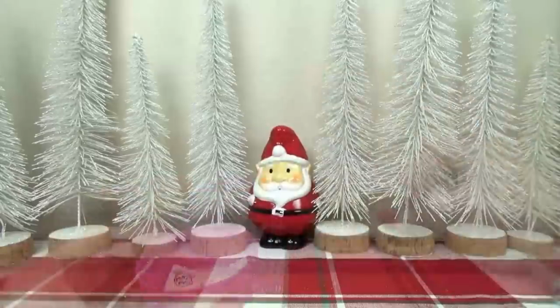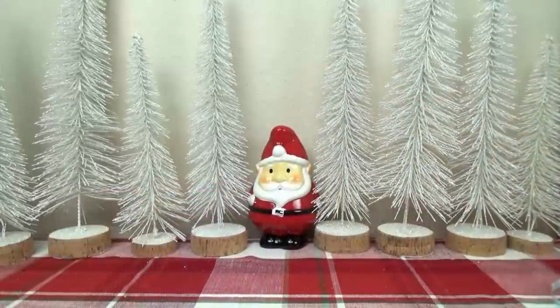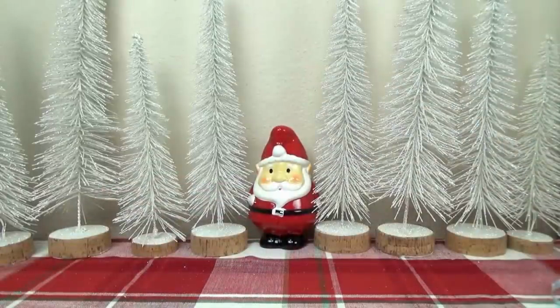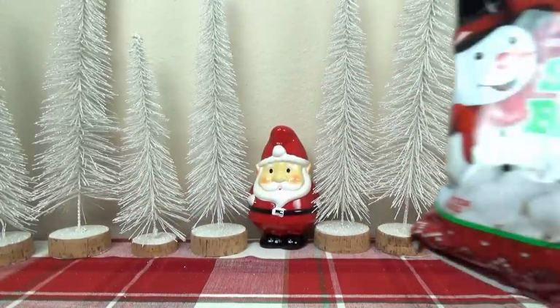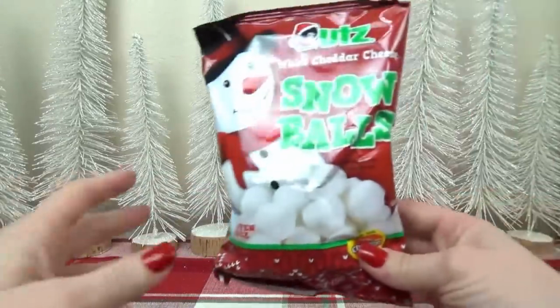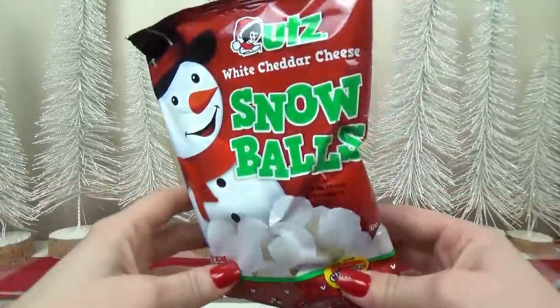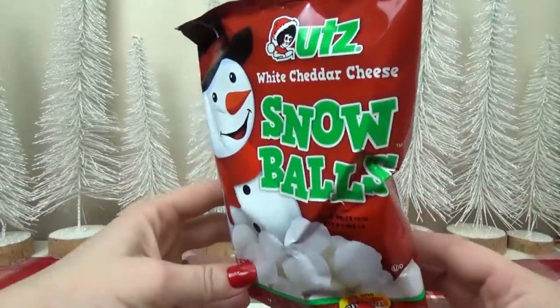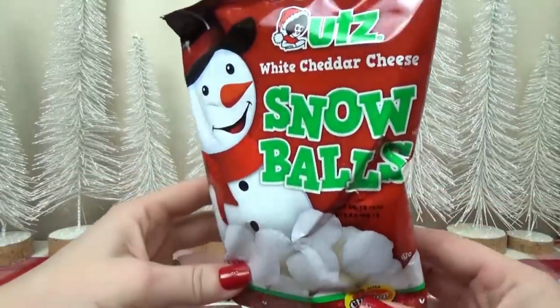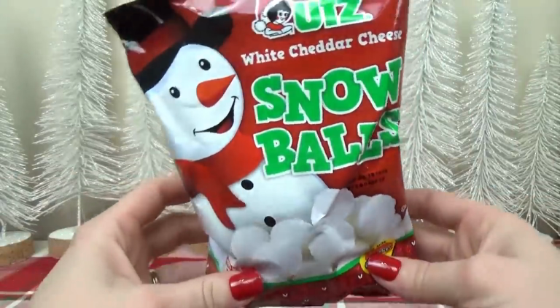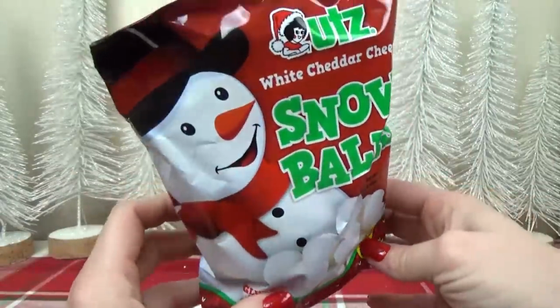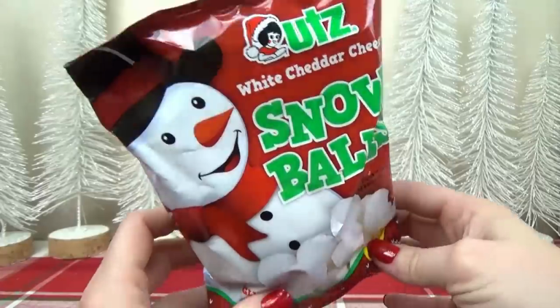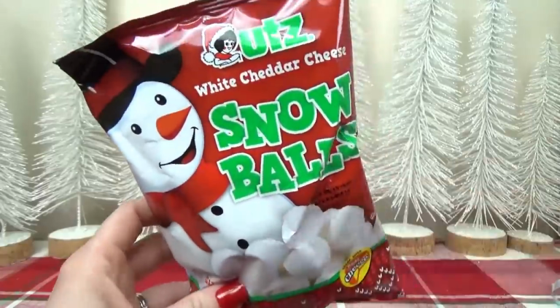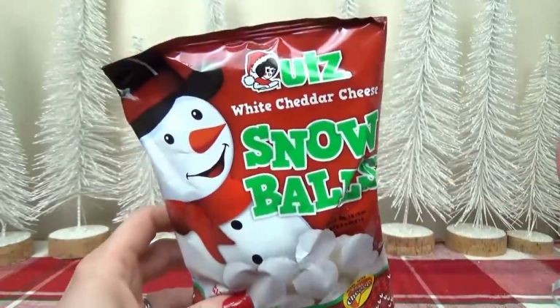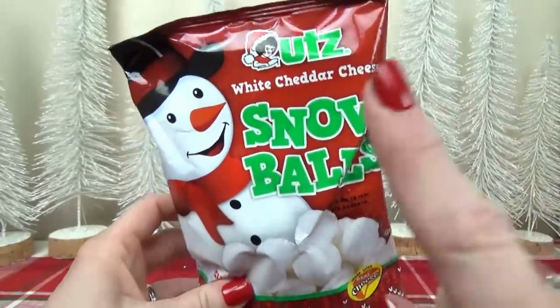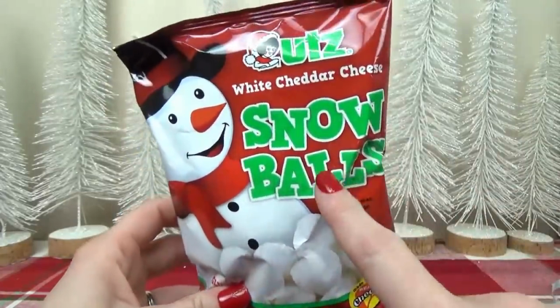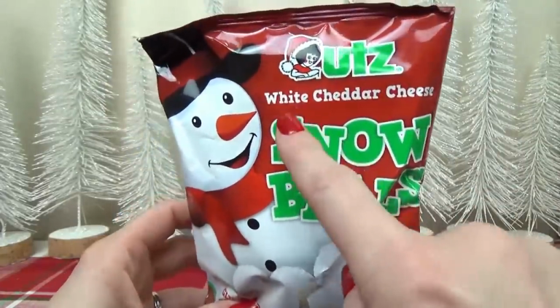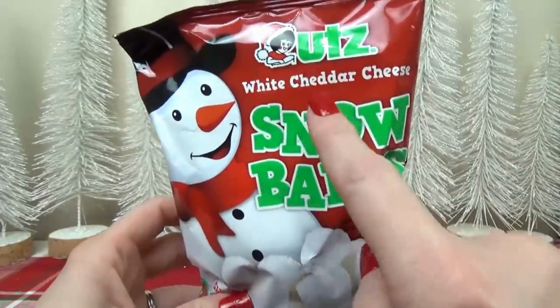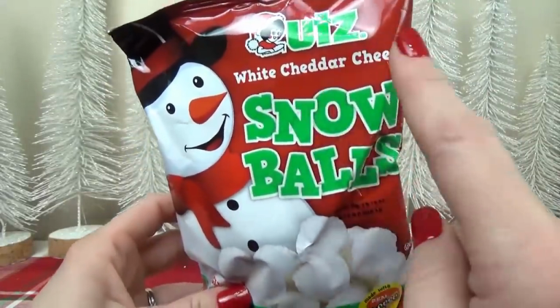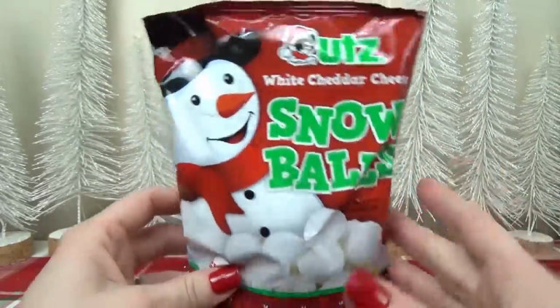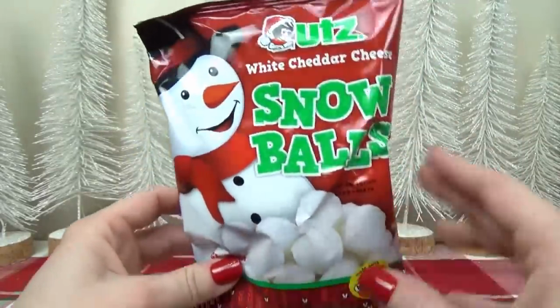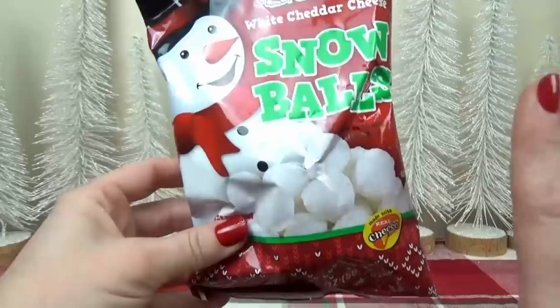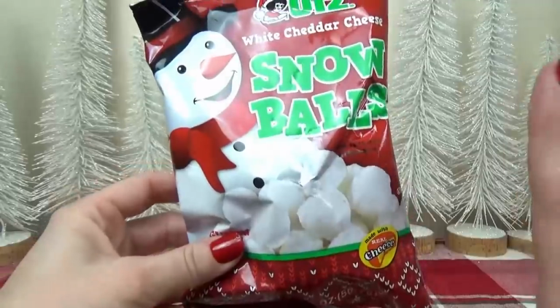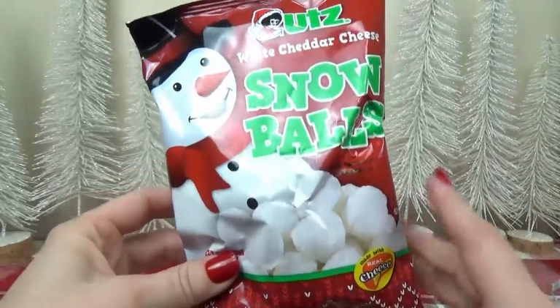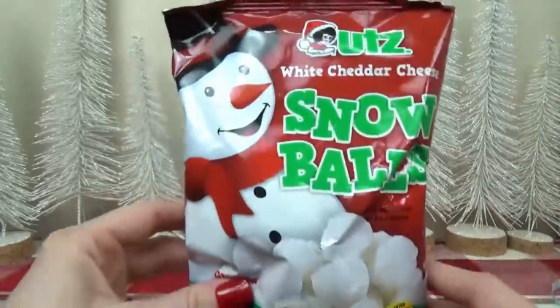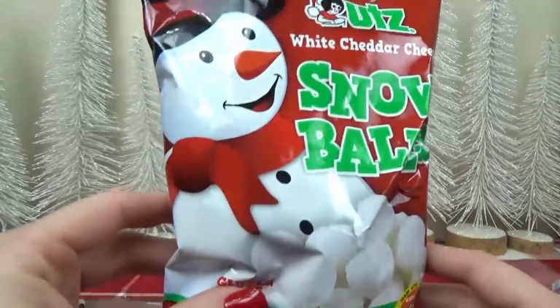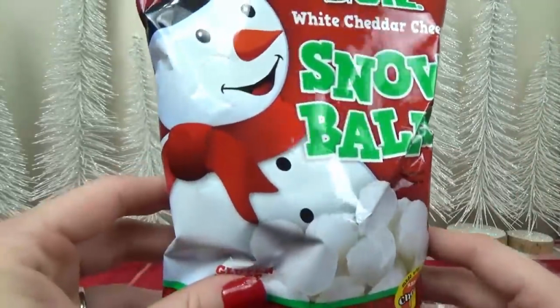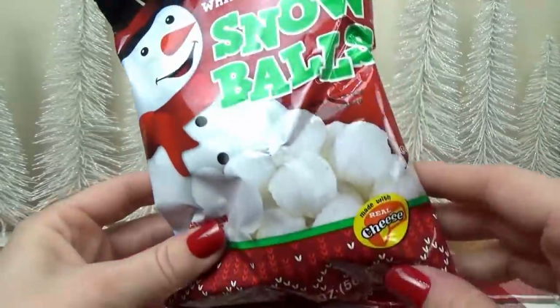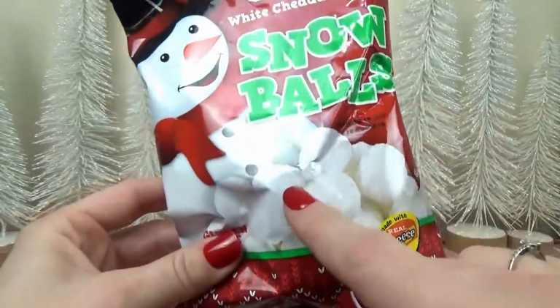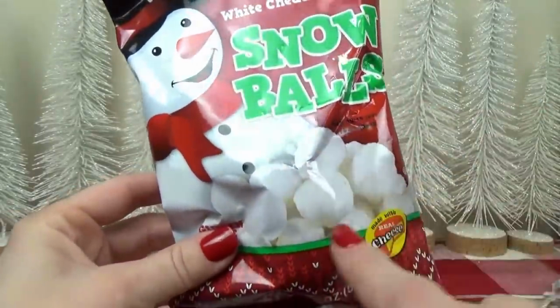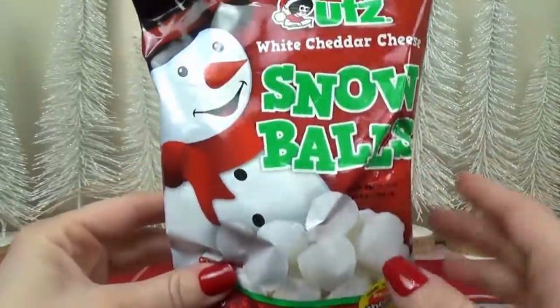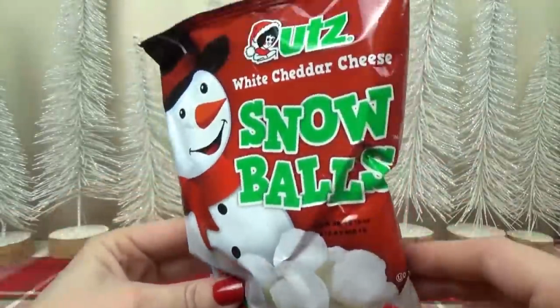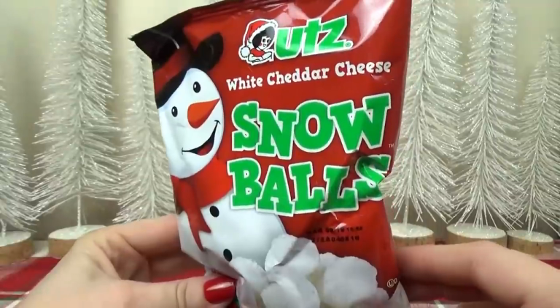Another thing I know my kids would love in the stocking is some edible treats. But this one is not a sweet treat — it's actually some white cheddar cheese balls, and these ones are super adorable because they look like snowballs.